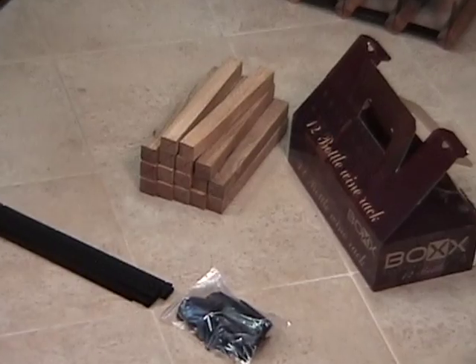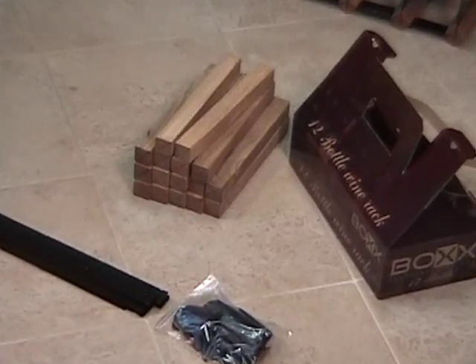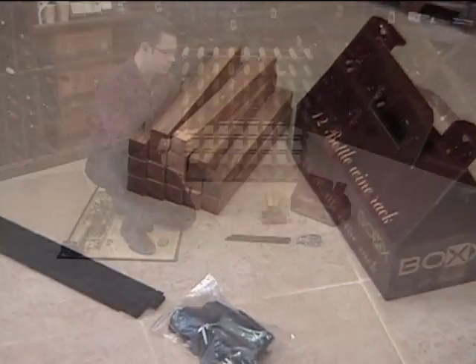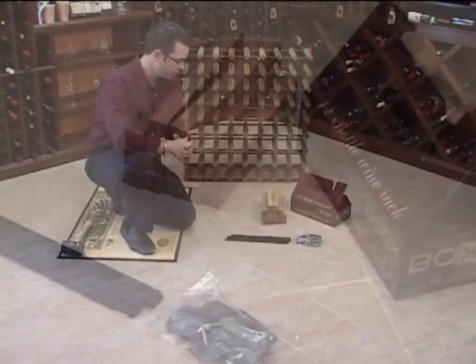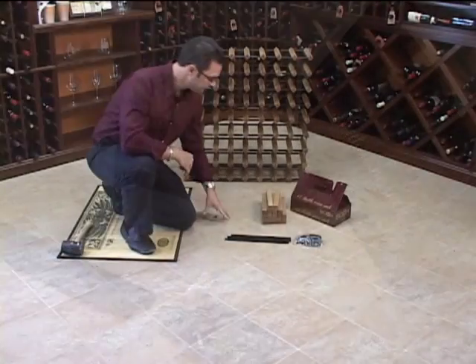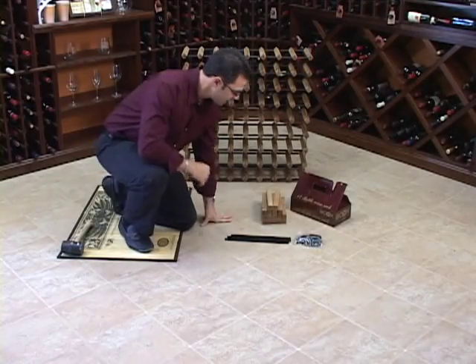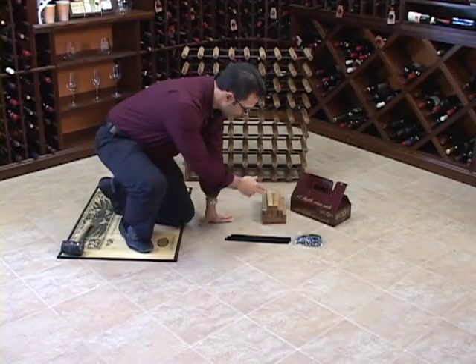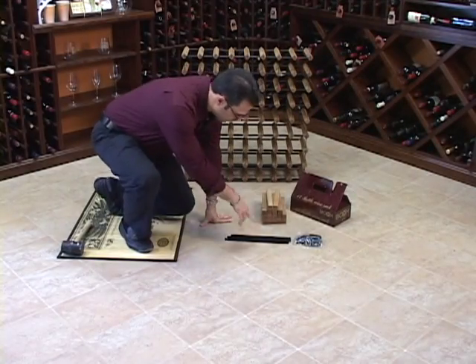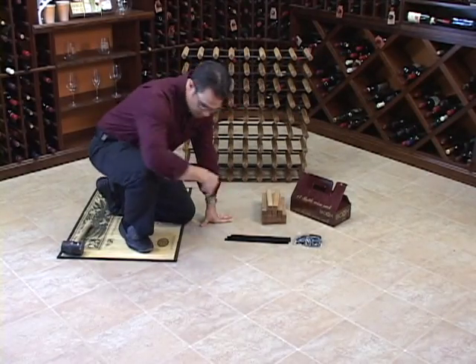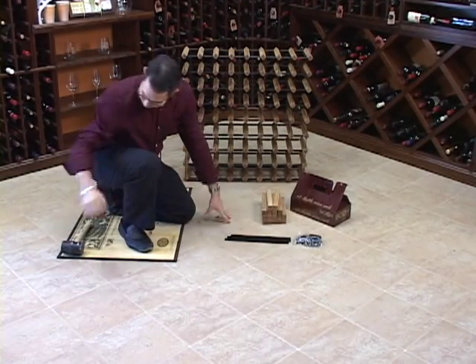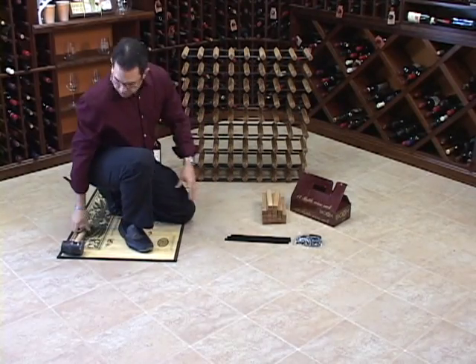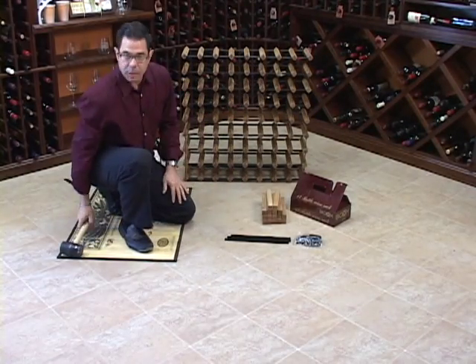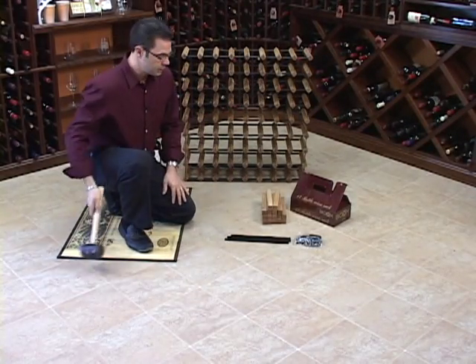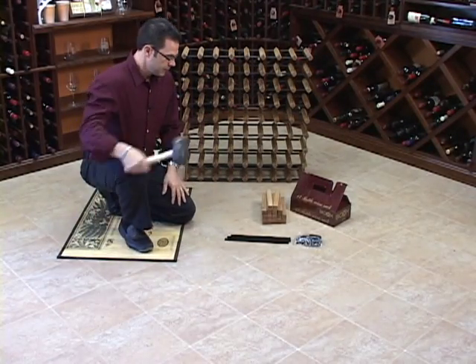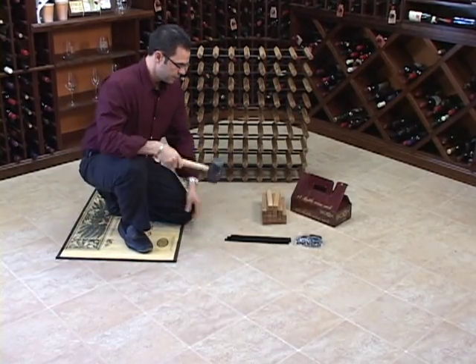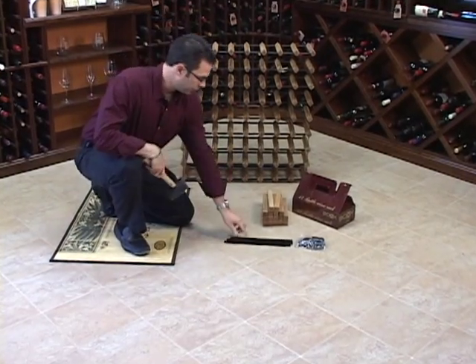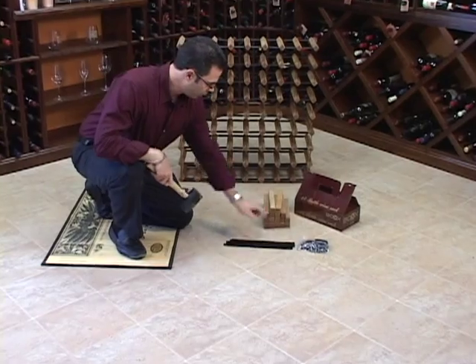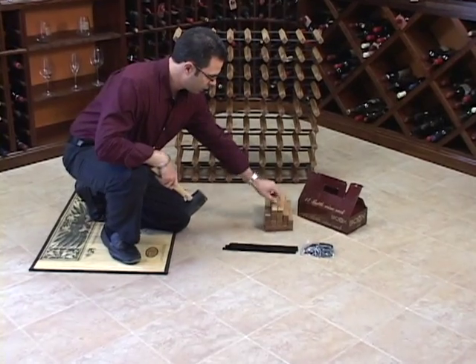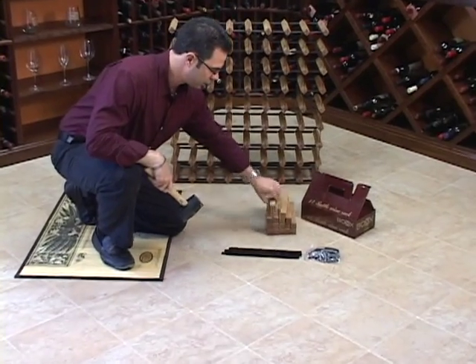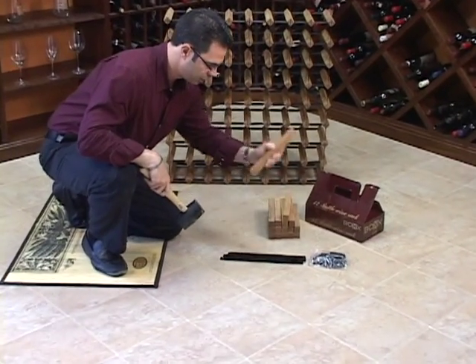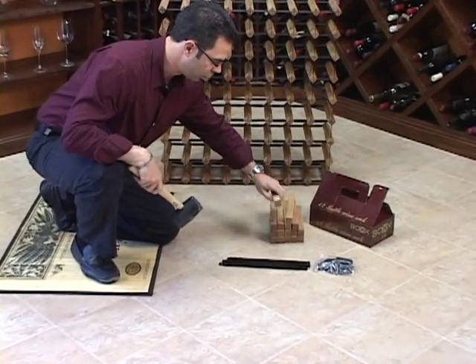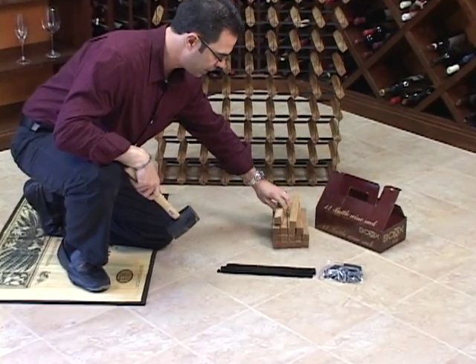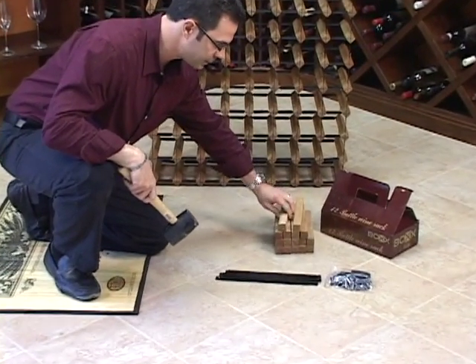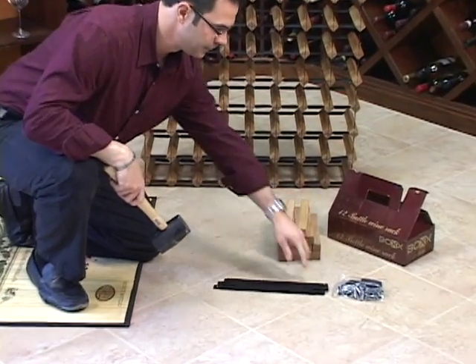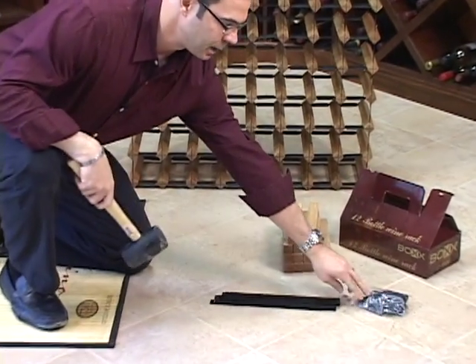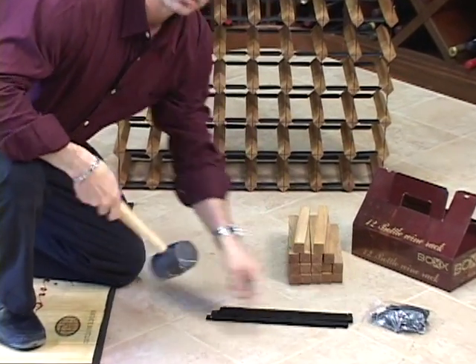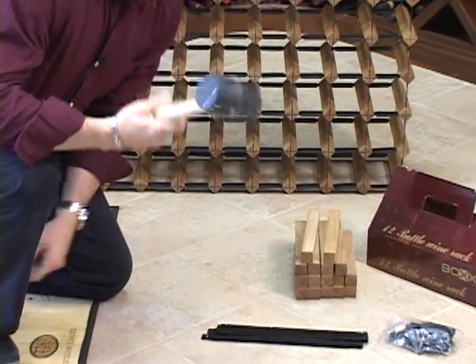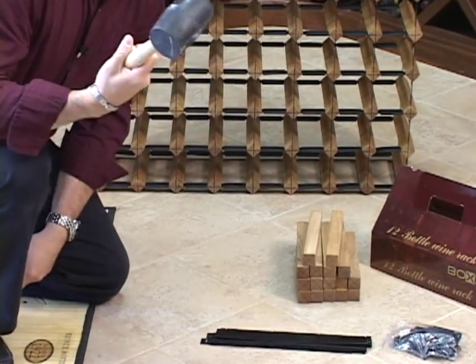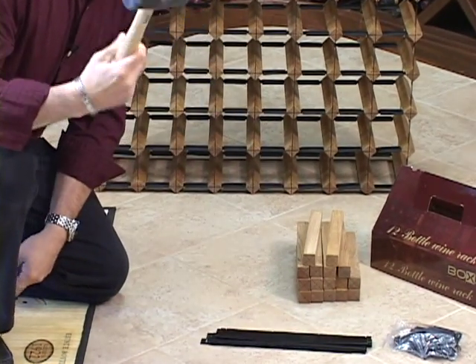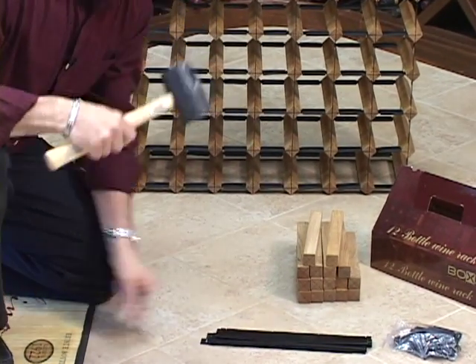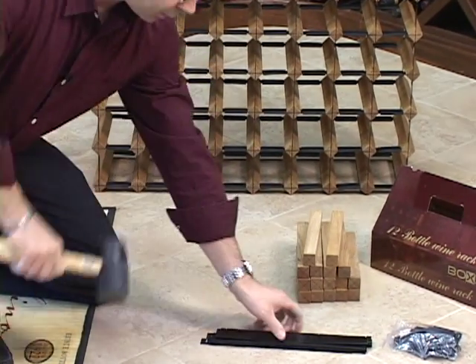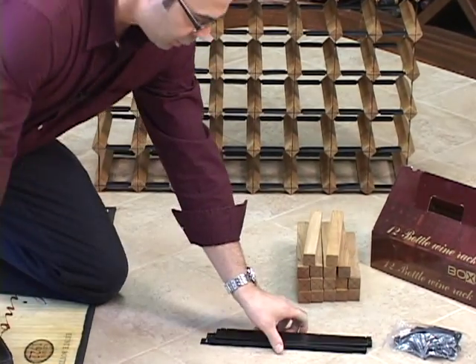Real simple assembly — as you see it comes with three different parts: the steel framework, the walnut pegs, and these clips. And all you need is this rubber mallet.